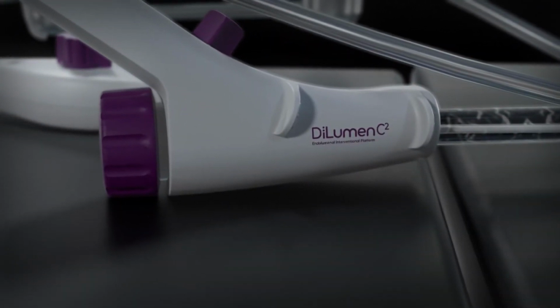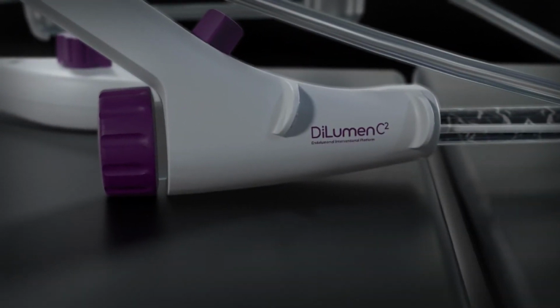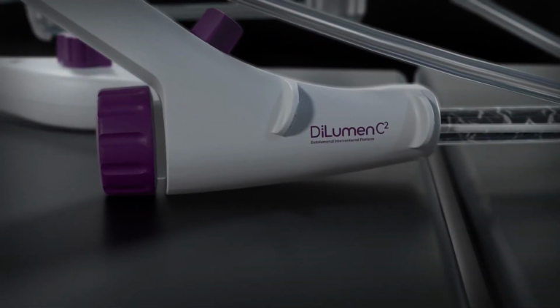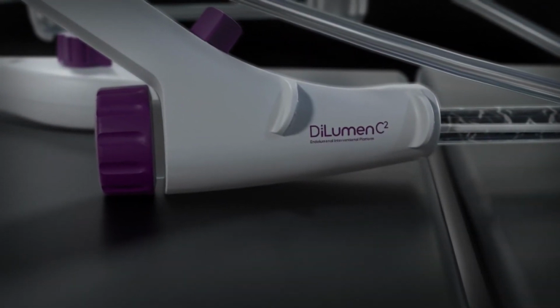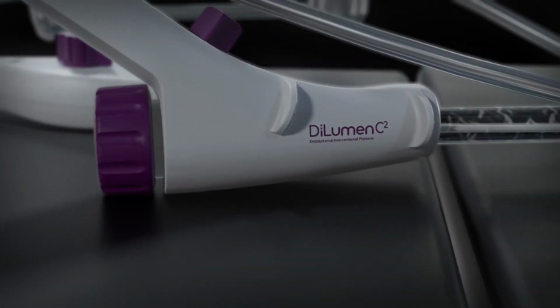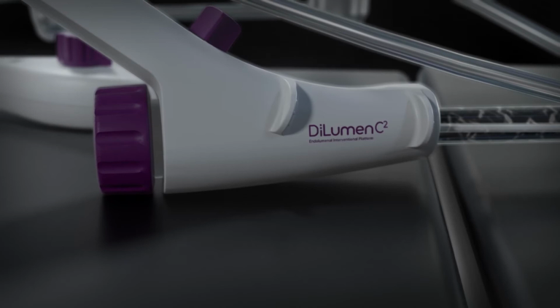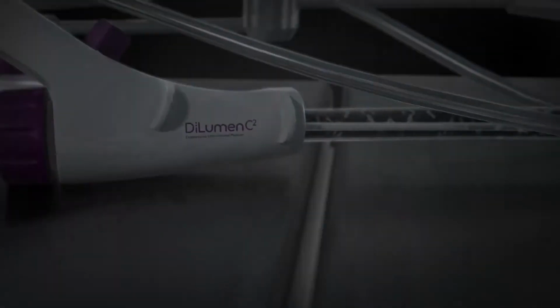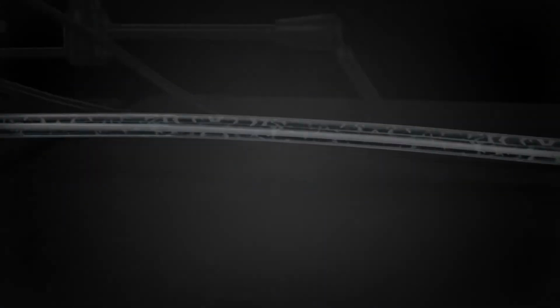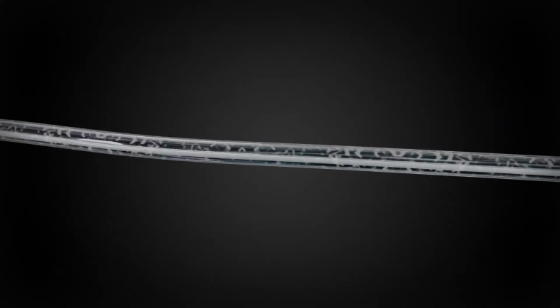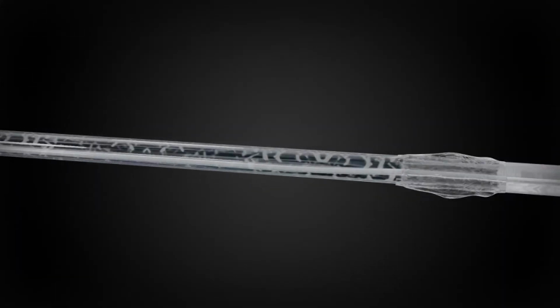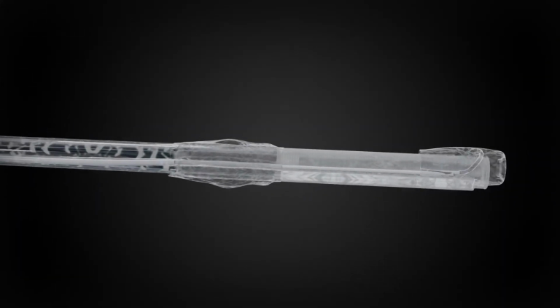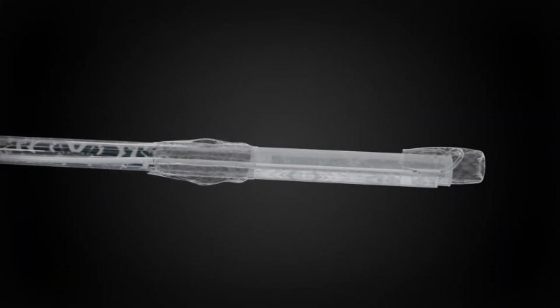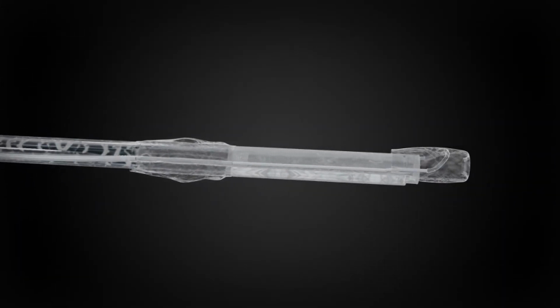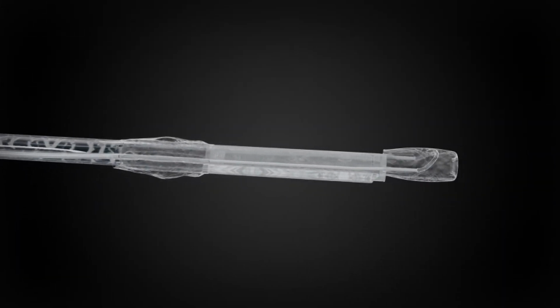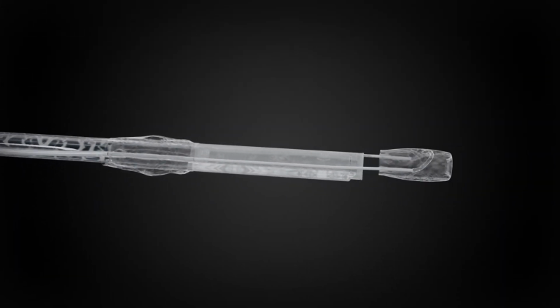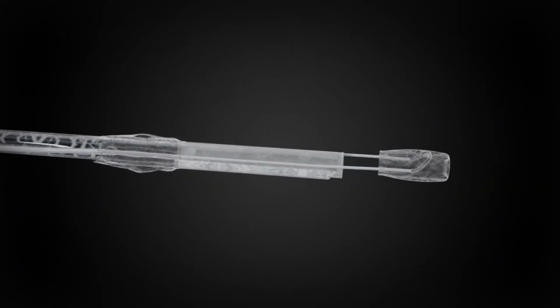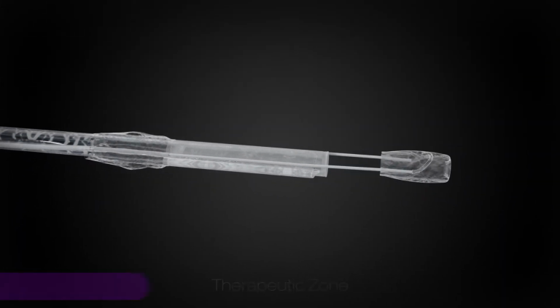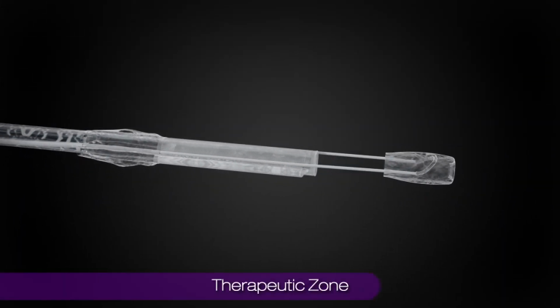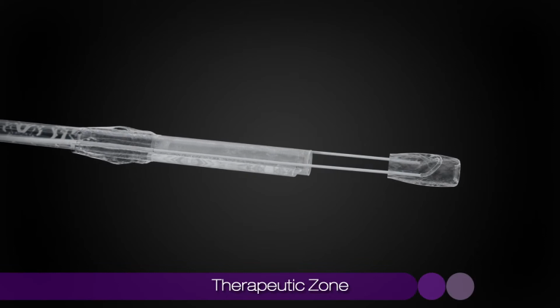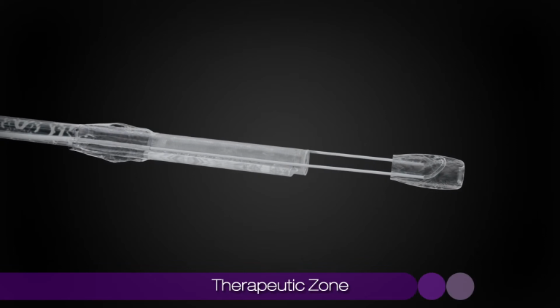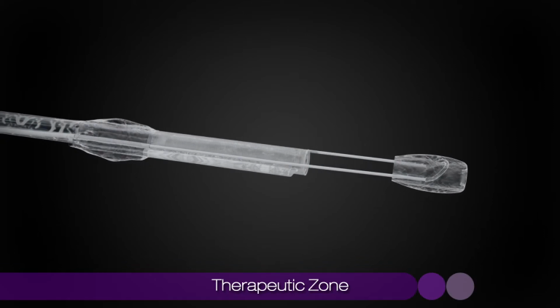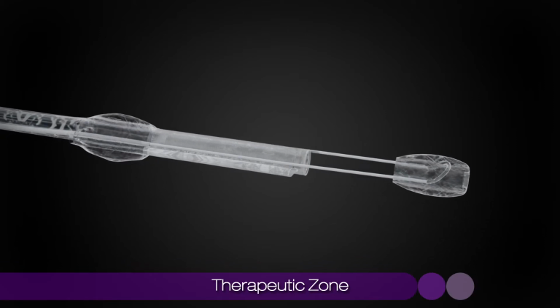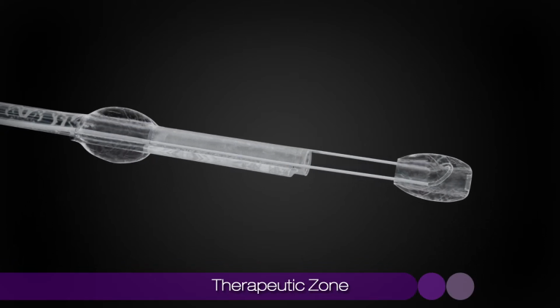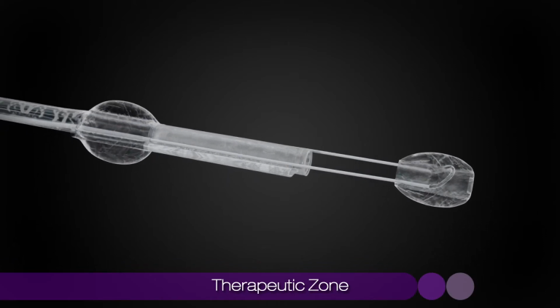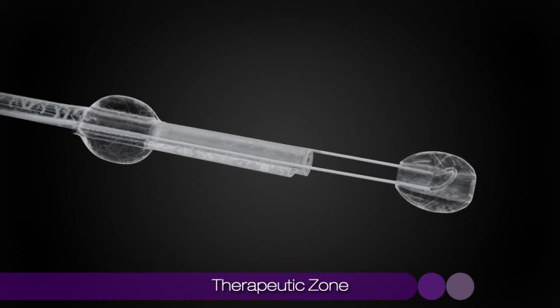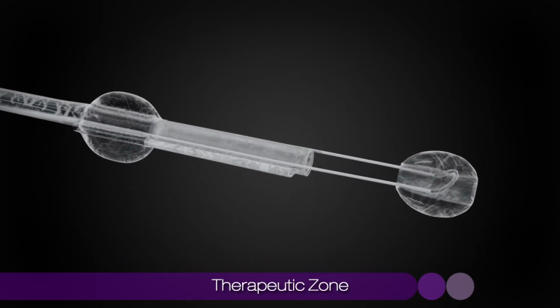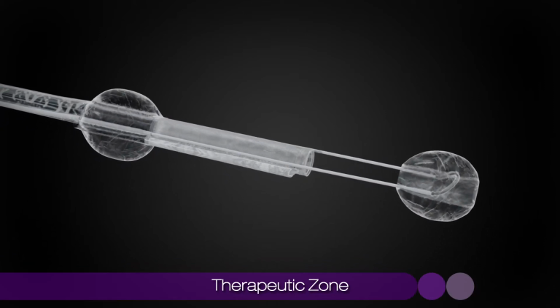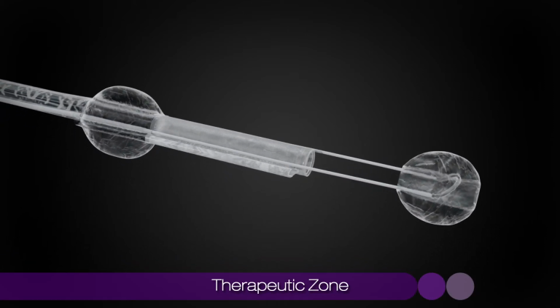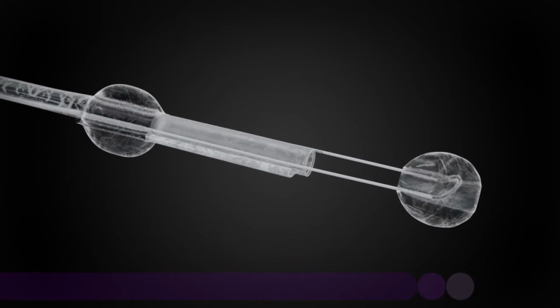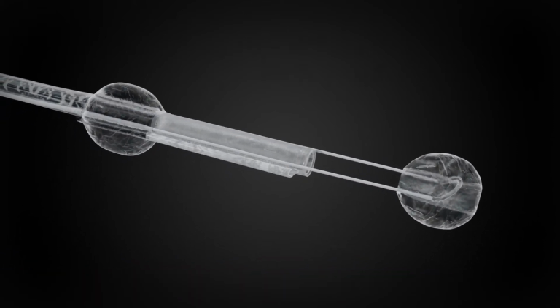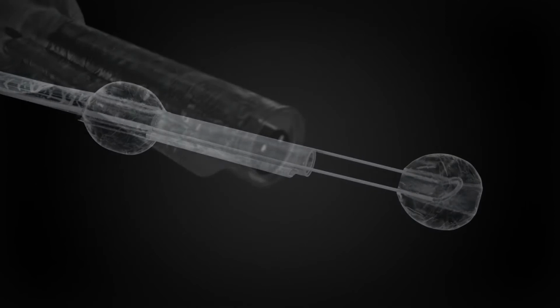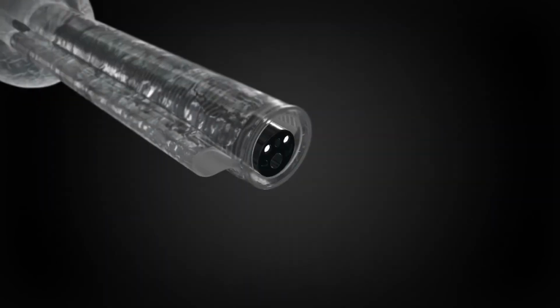The Lumendi Dilumen C2 is an endoscope accessory consisting of a dynamic dual balloon system that creates a therapeutic zone to enhance visualization, diagnosis, and endoscopic treatment.